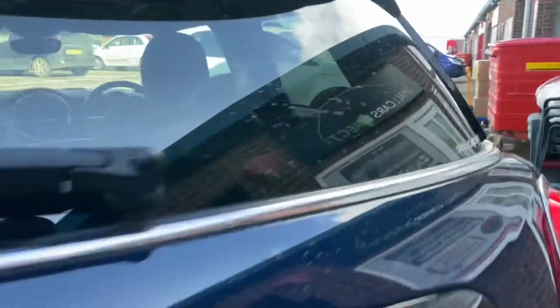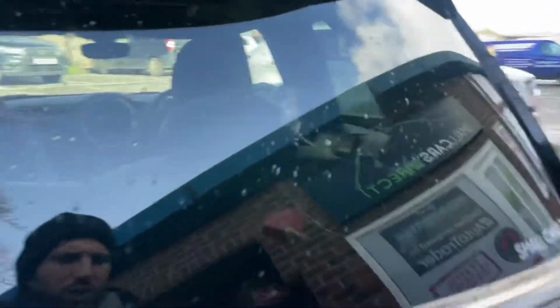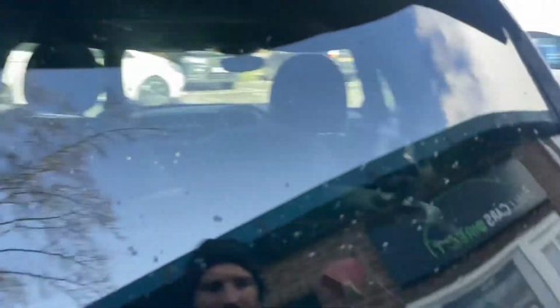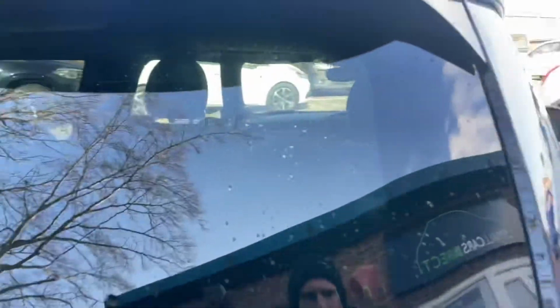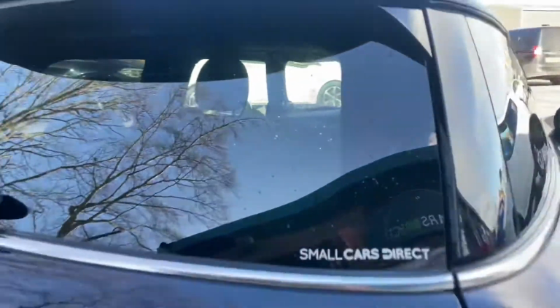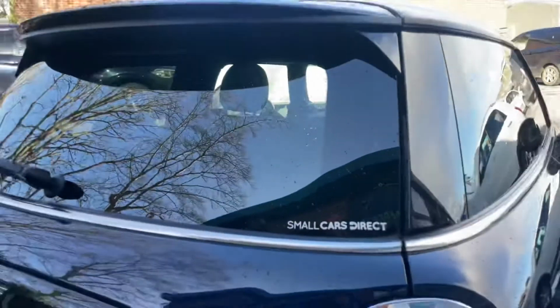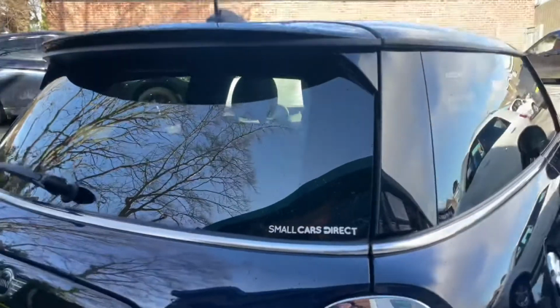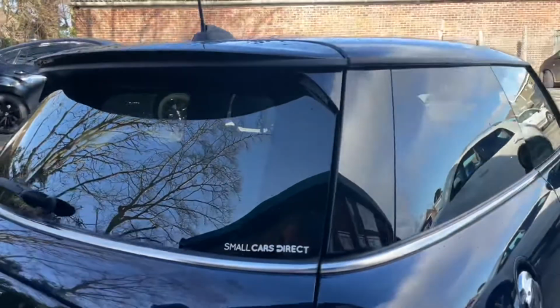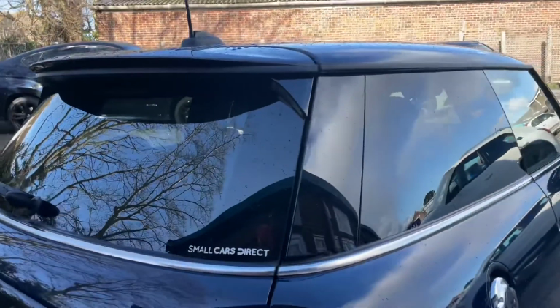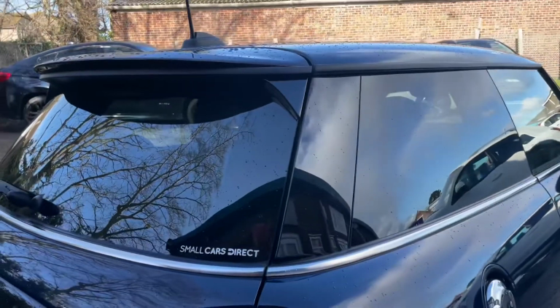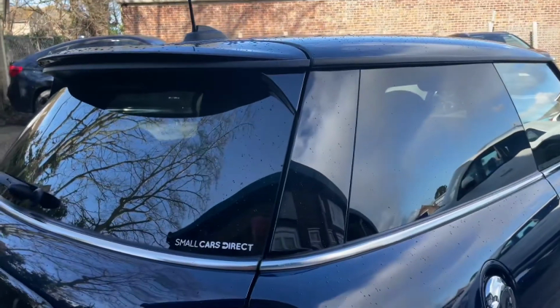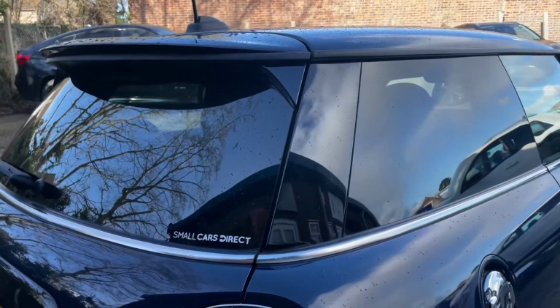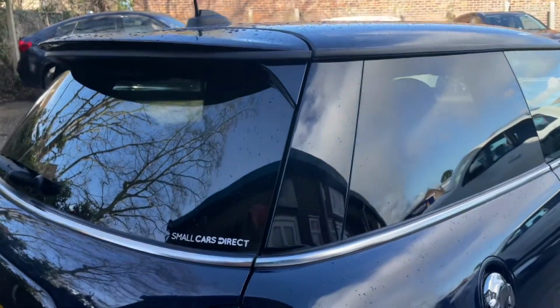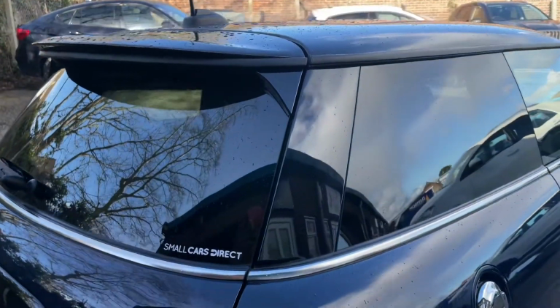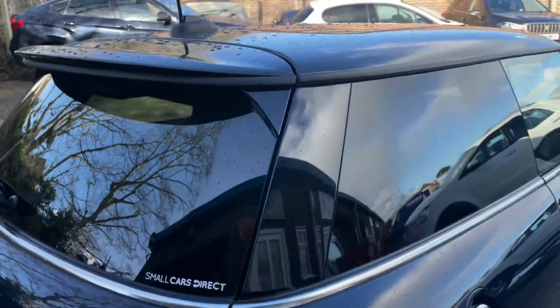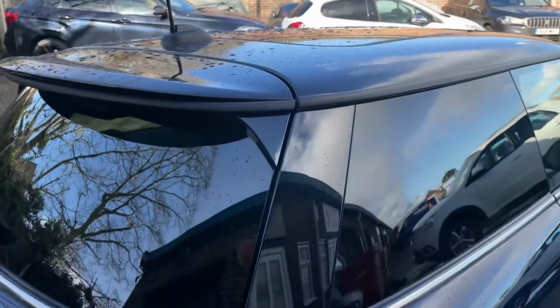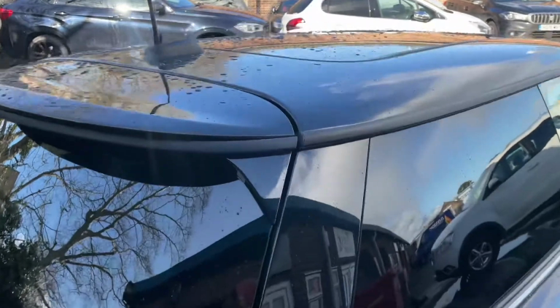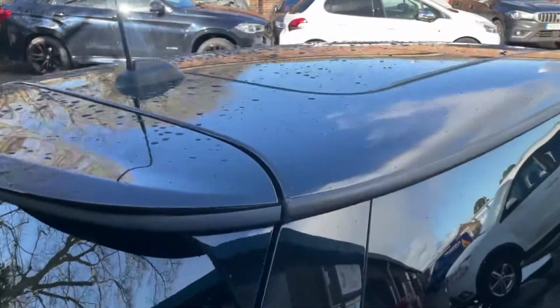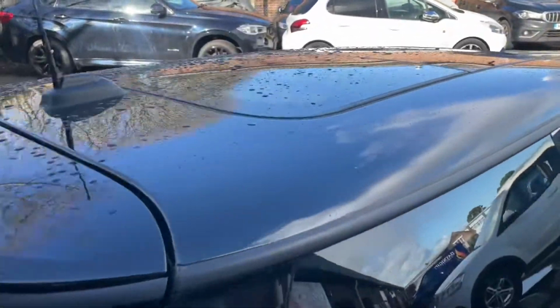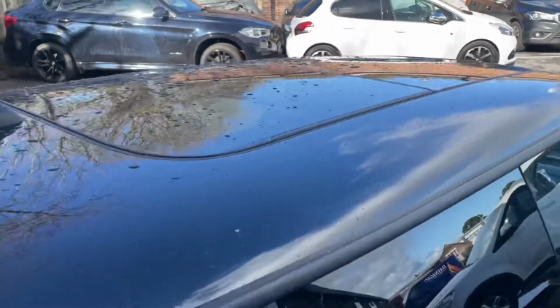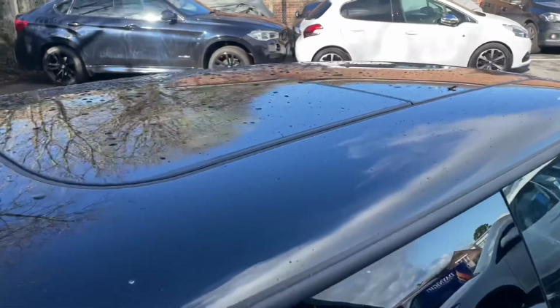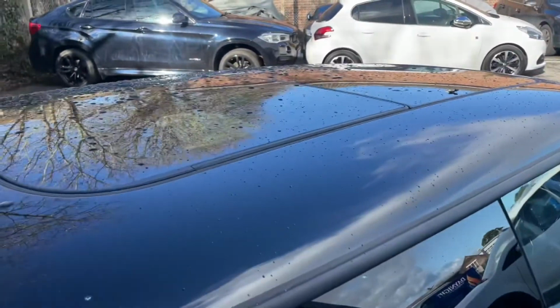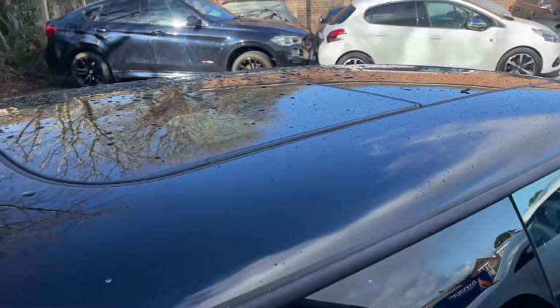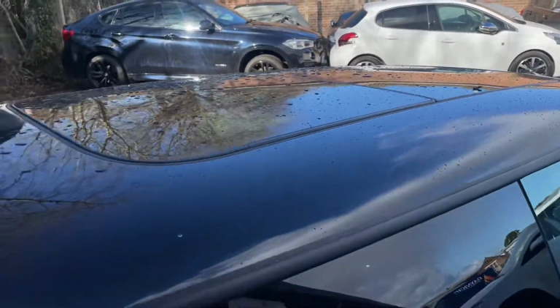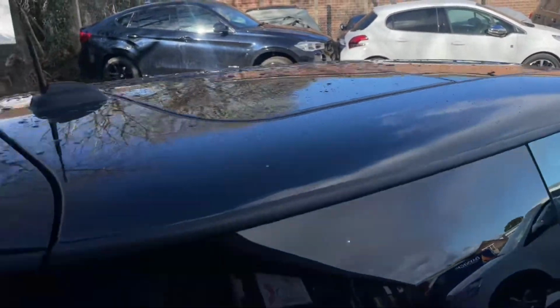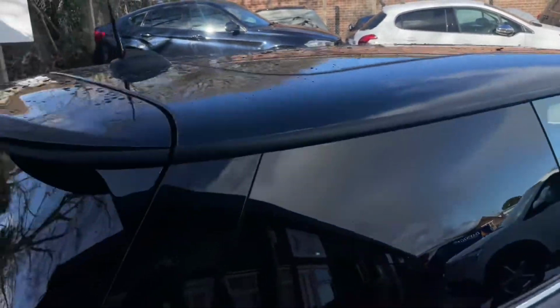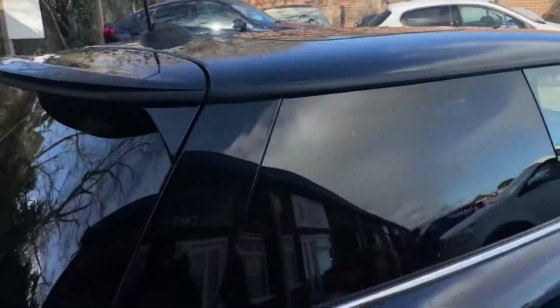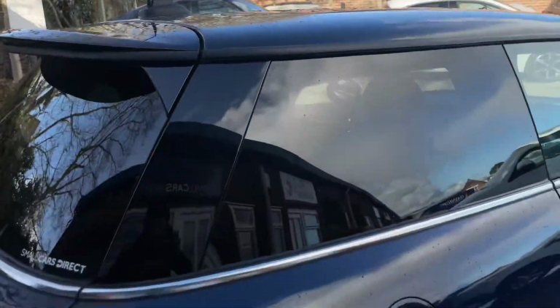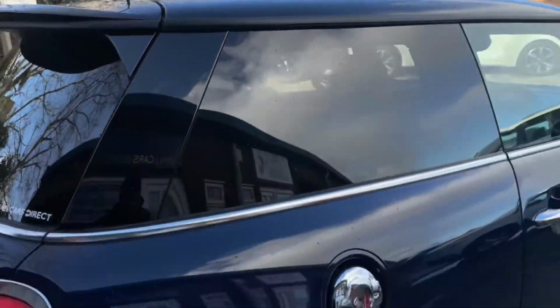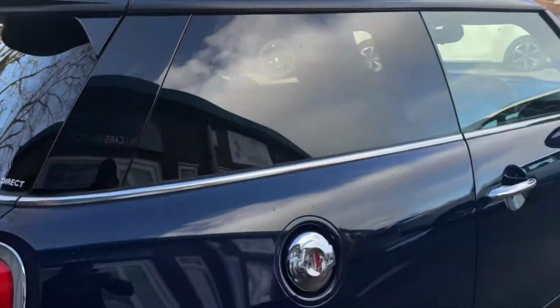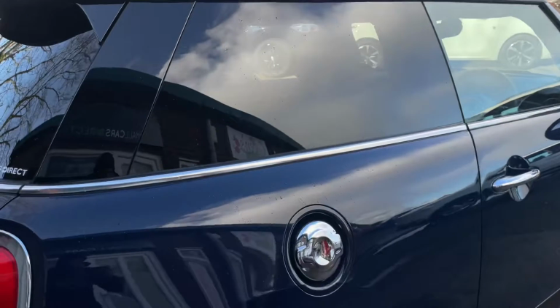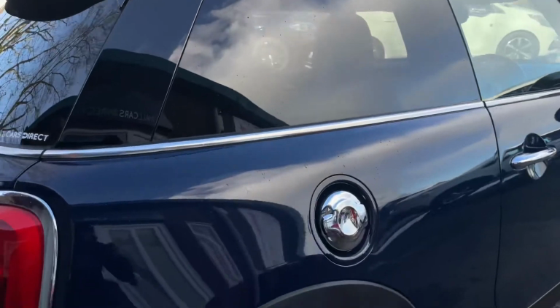Reverse camera, reverse park sensors, front parking sensors, and pro navigation — so basically you've got widescreen sat nav.